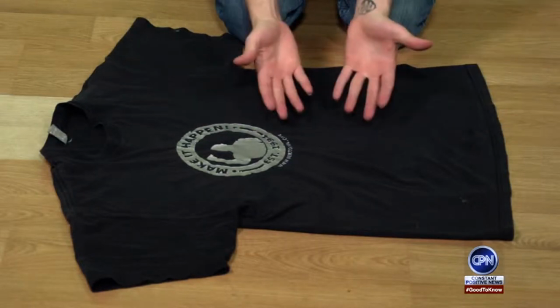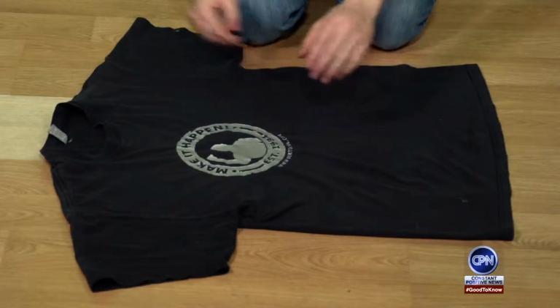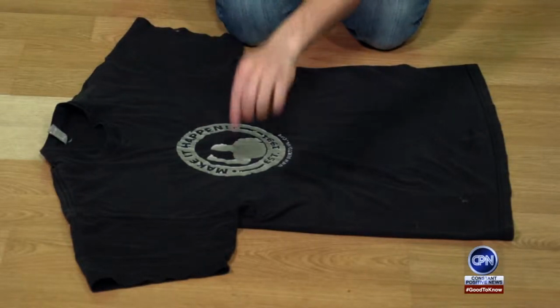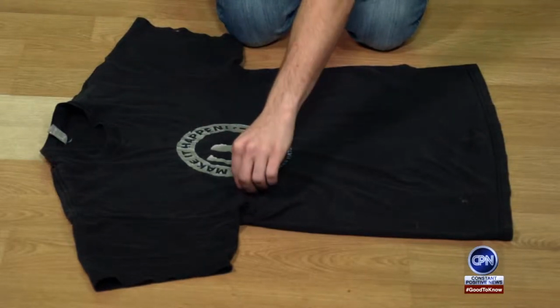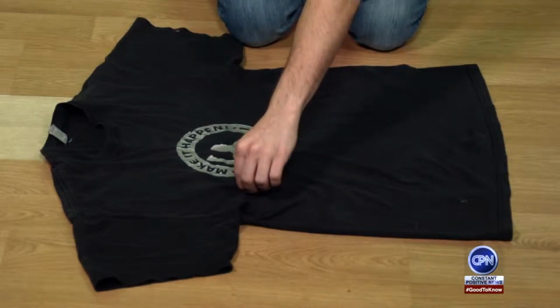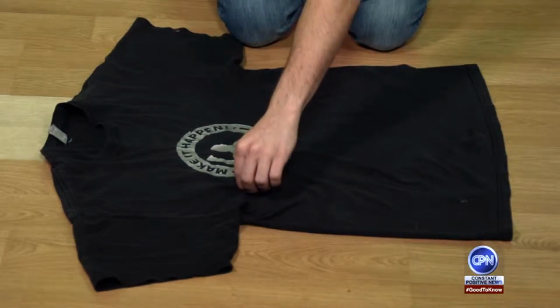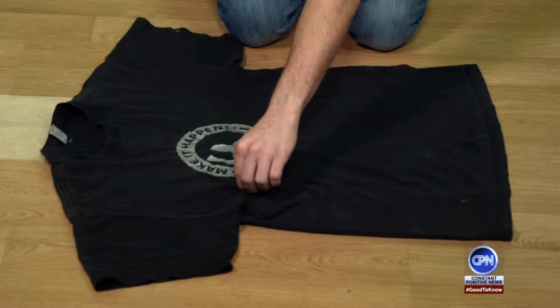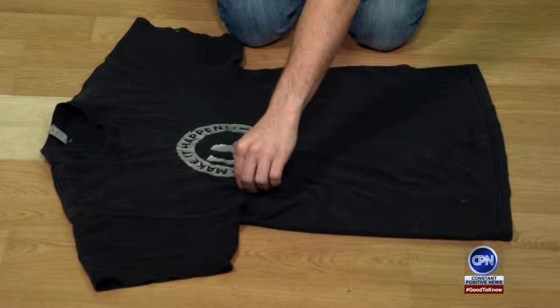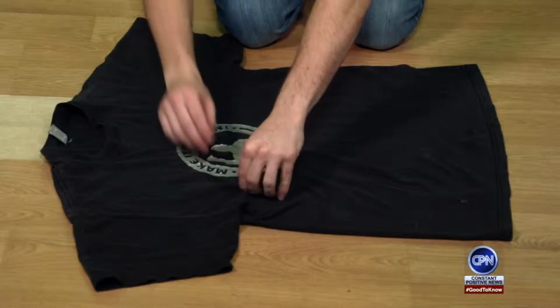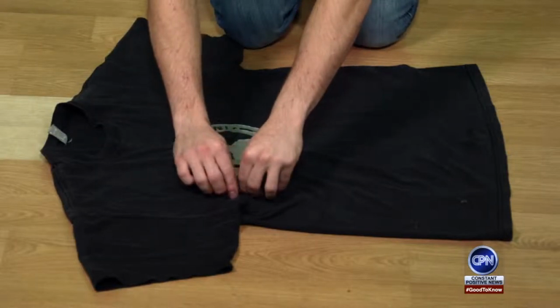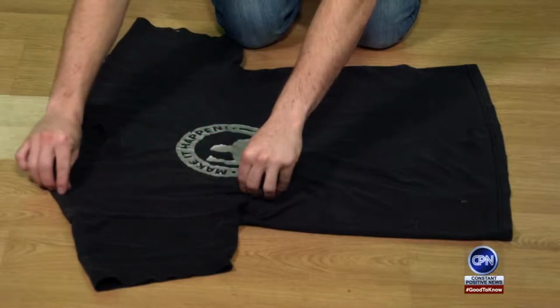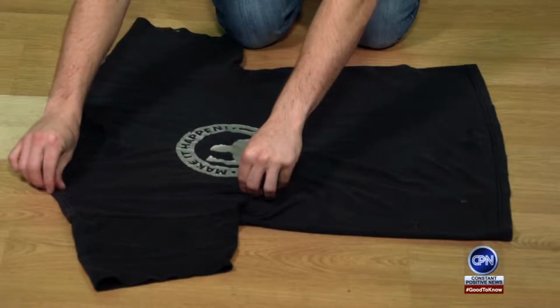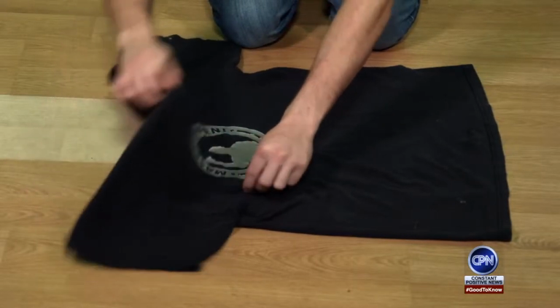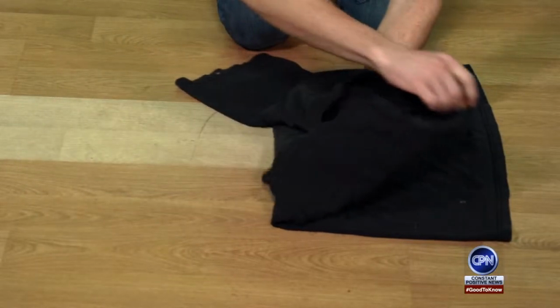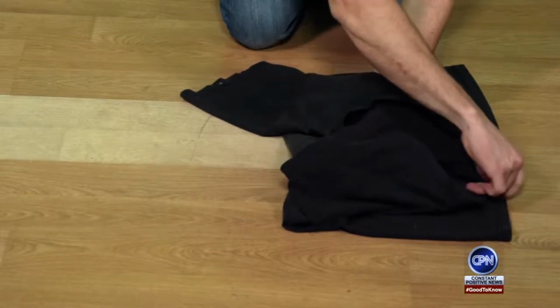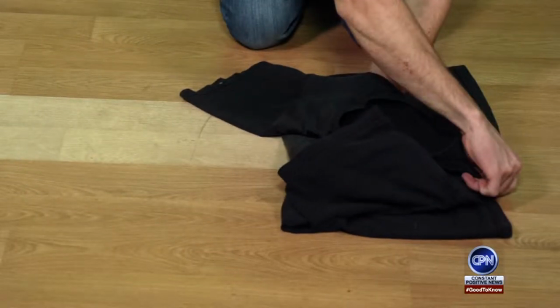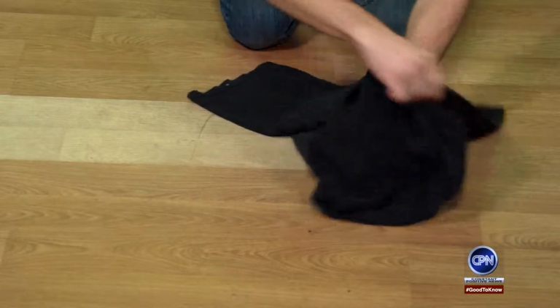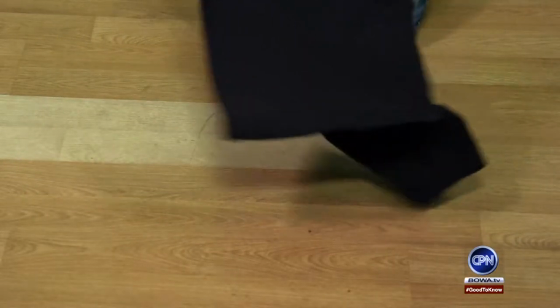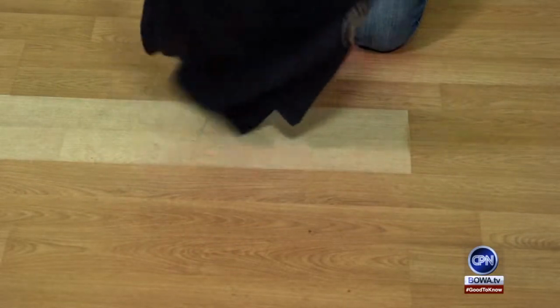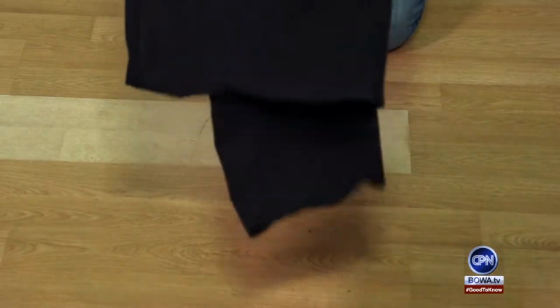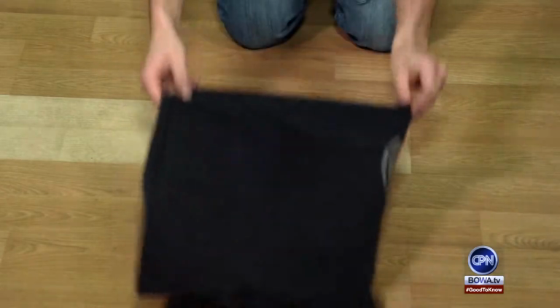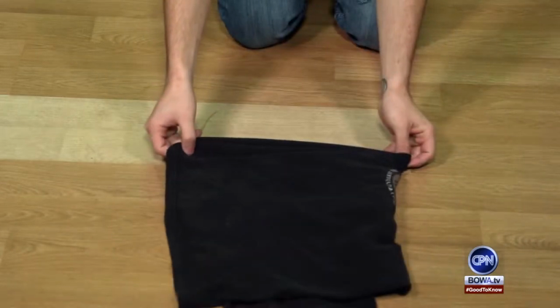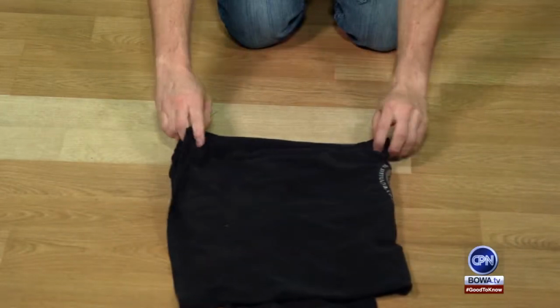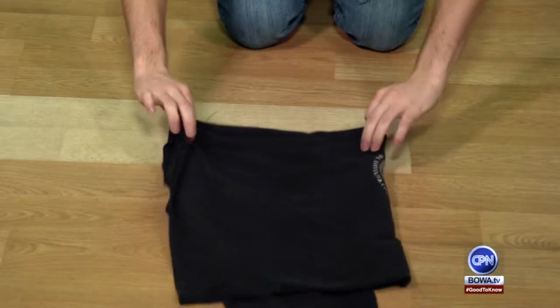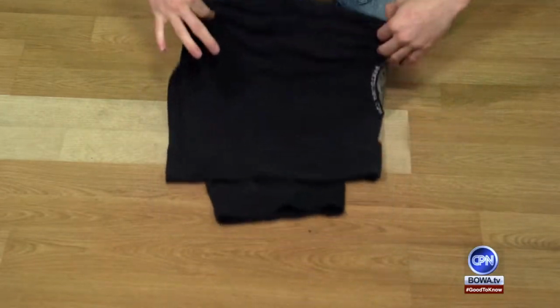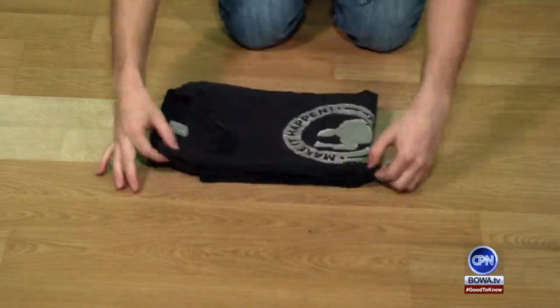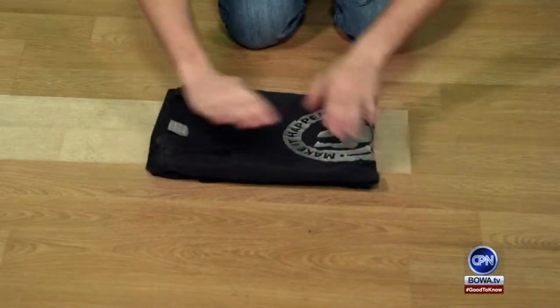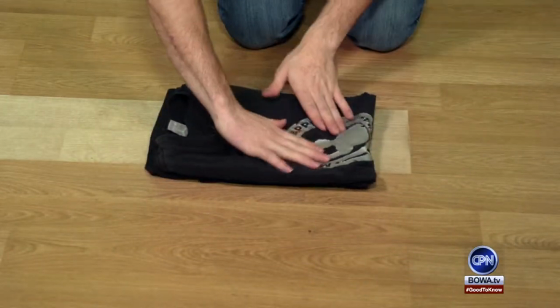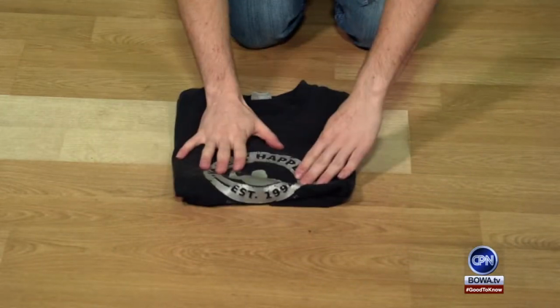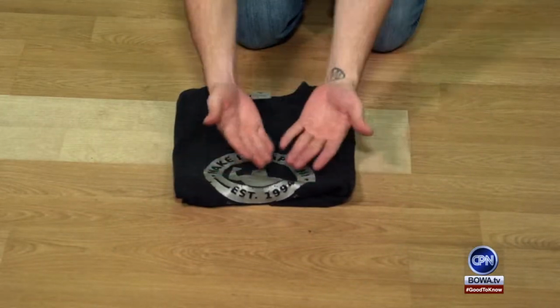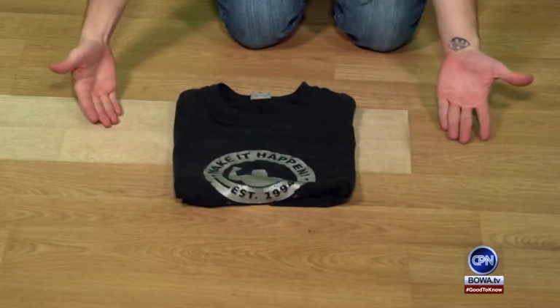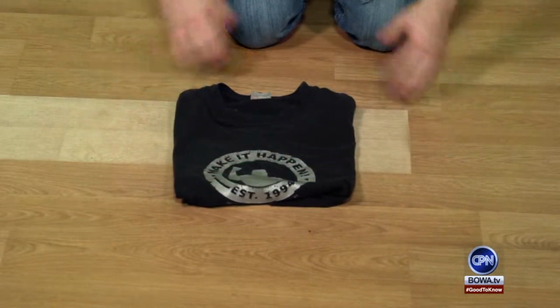You are going to use this hand right here, use the other hand and place it just across the t-shirt. You're going to fold over, lift it up, fold it once more over, and you have yourself a folded ninja t-shirt.